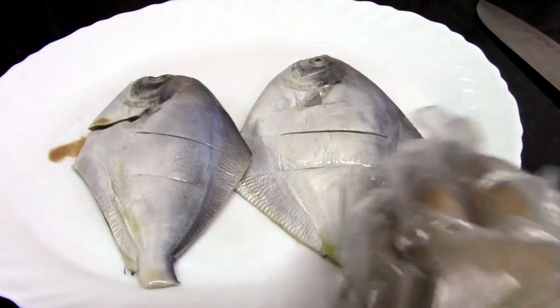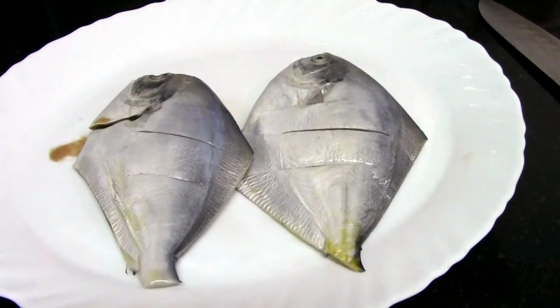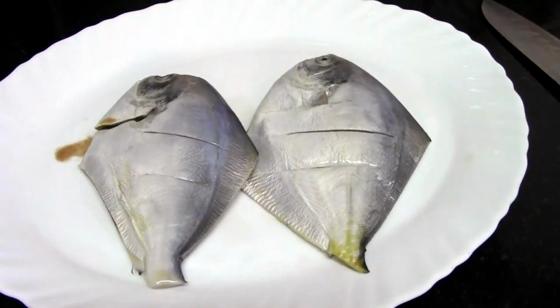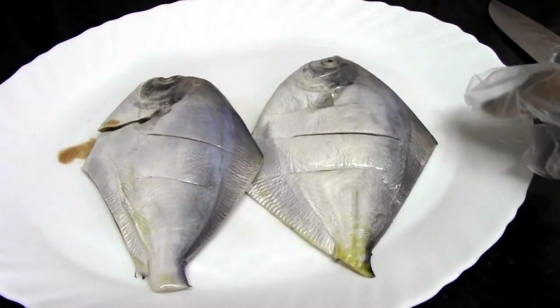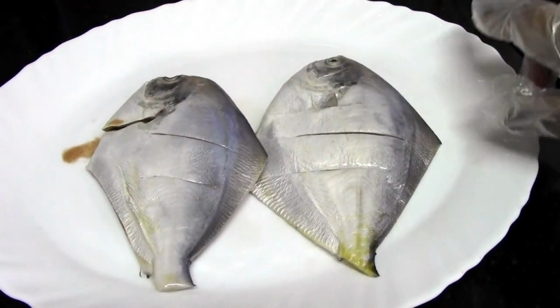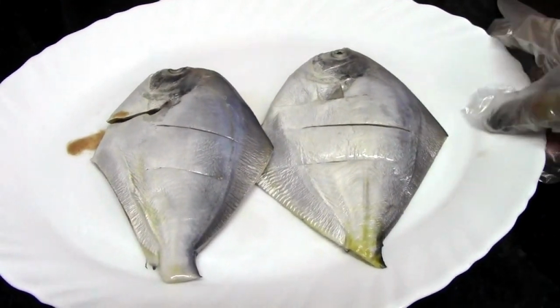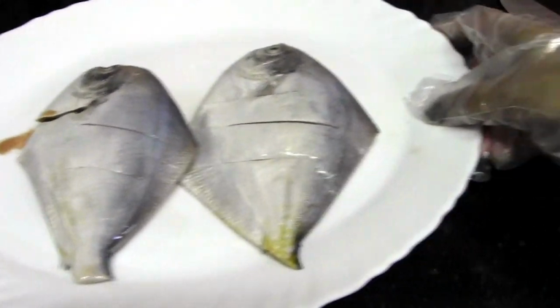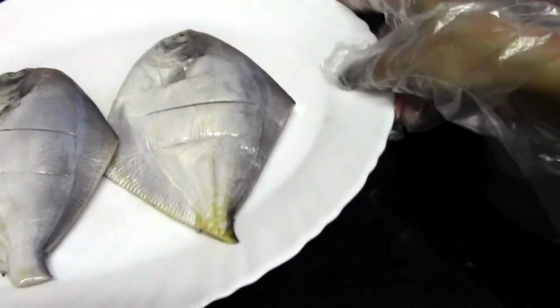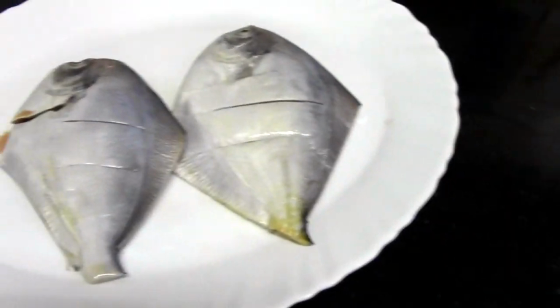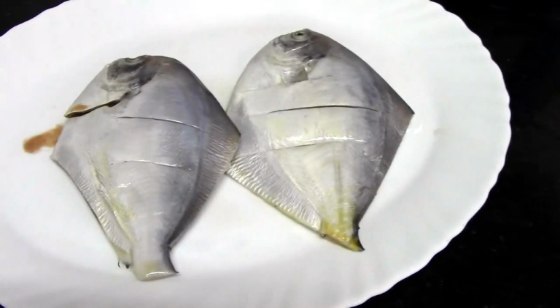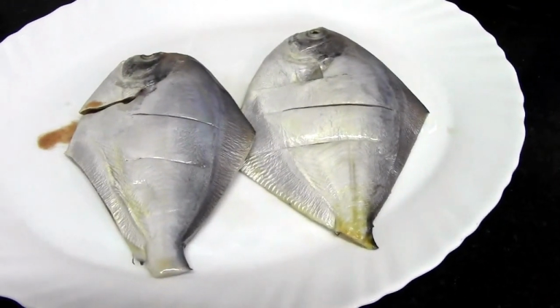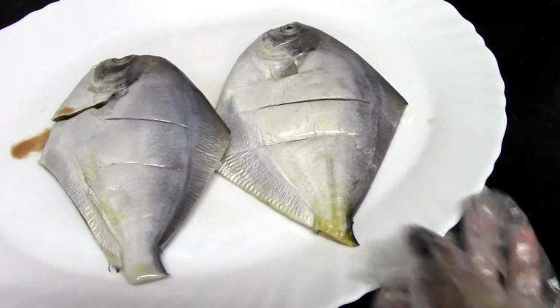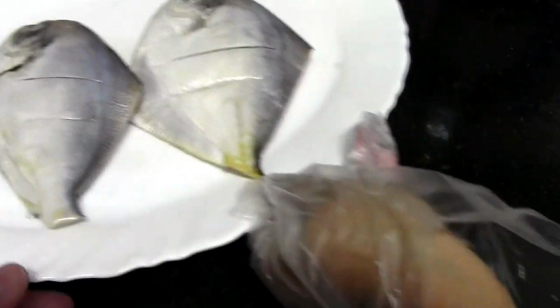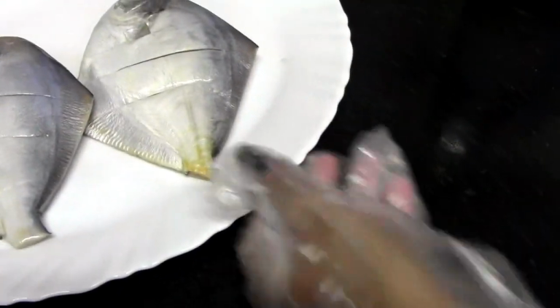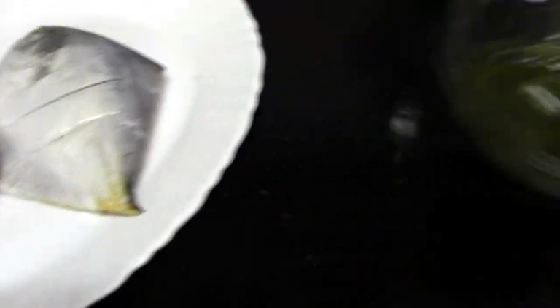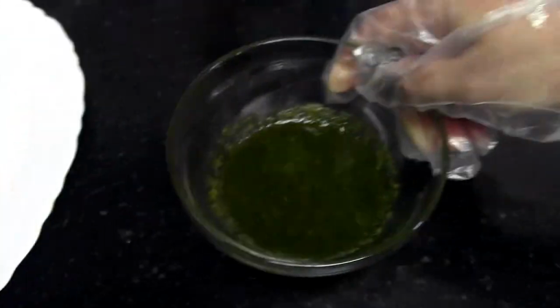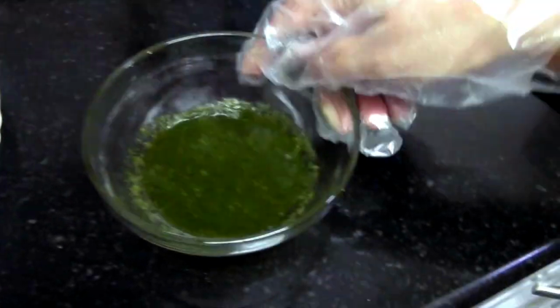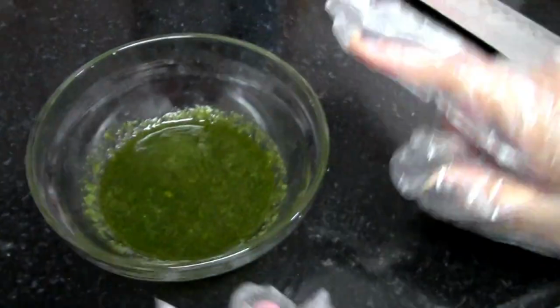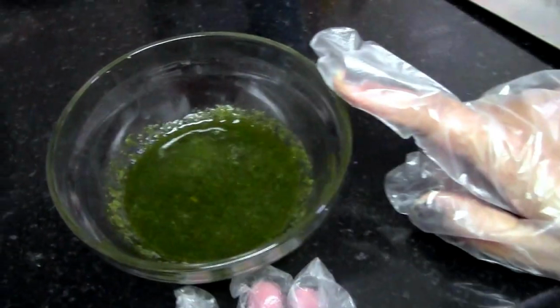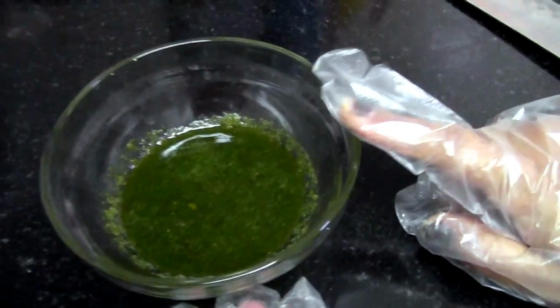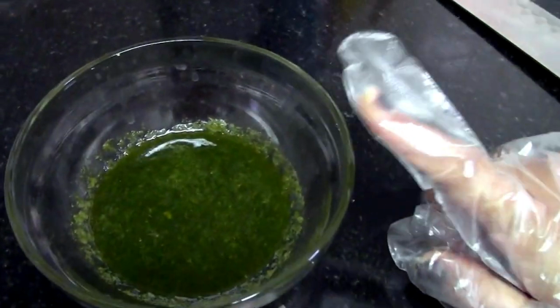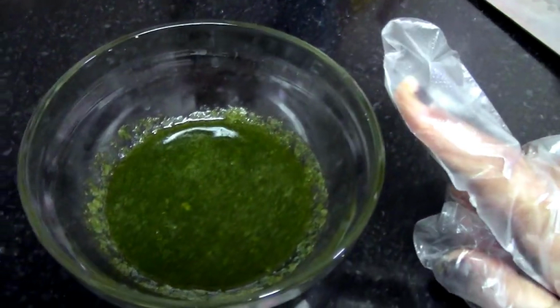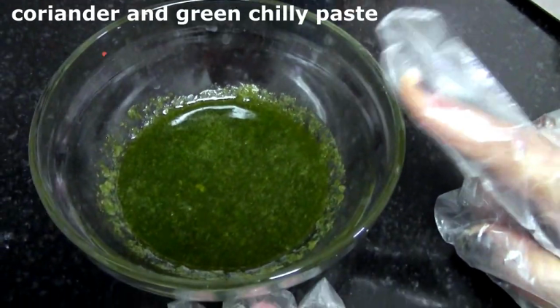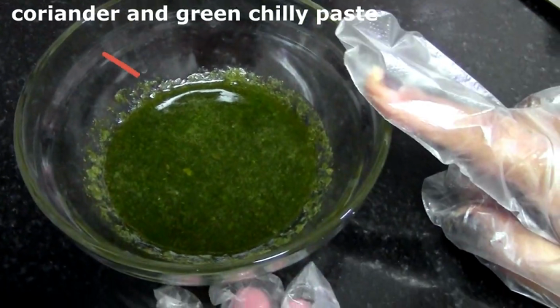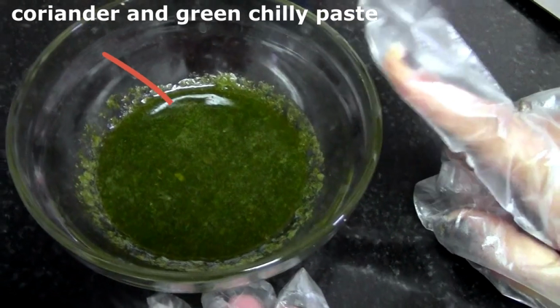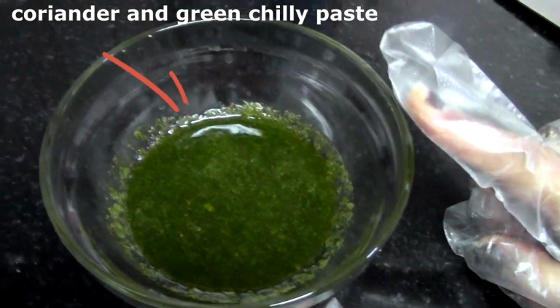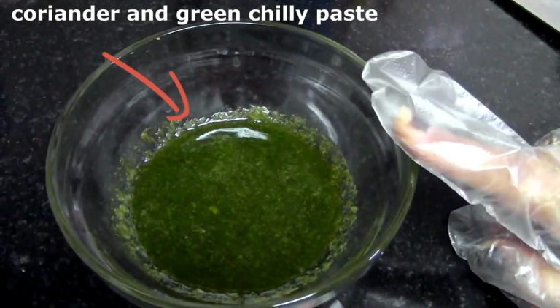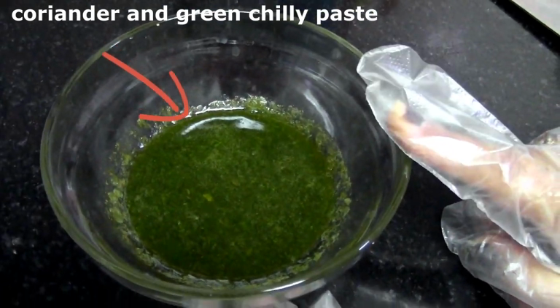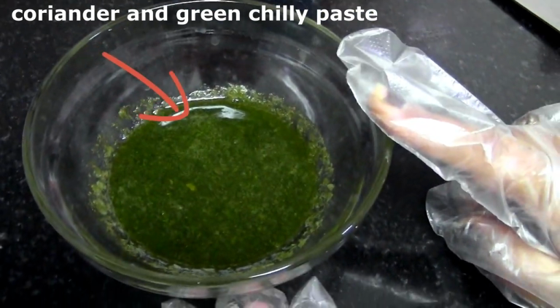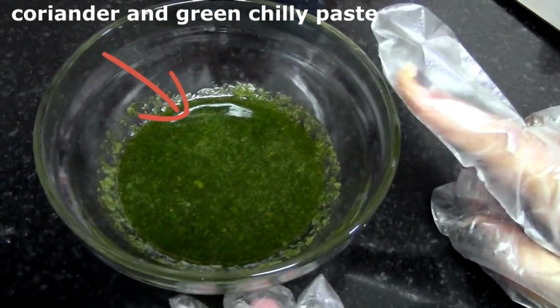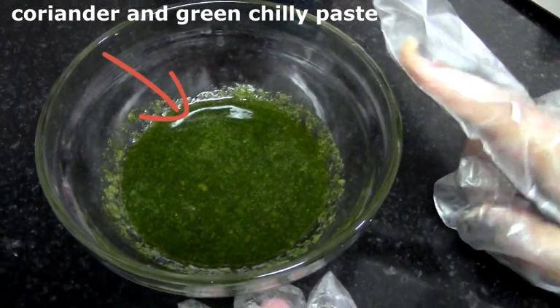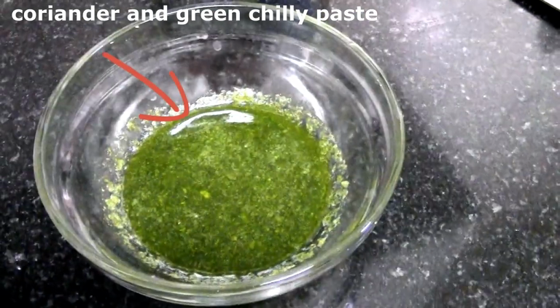And now I am going to make the paste, the masala paste. For that I took coriander and green chilli and pasted them together.